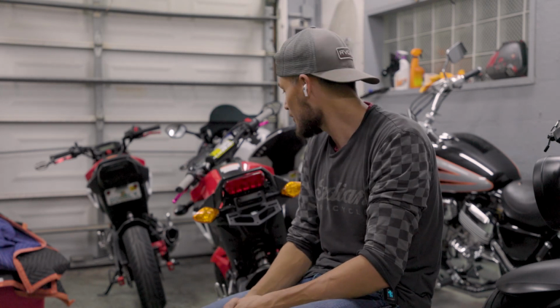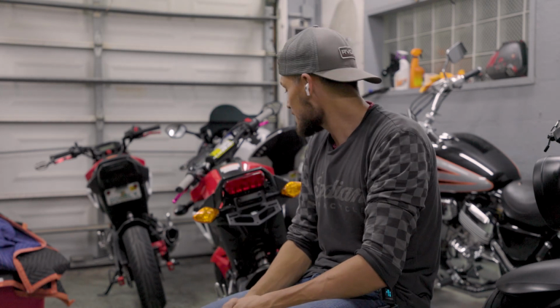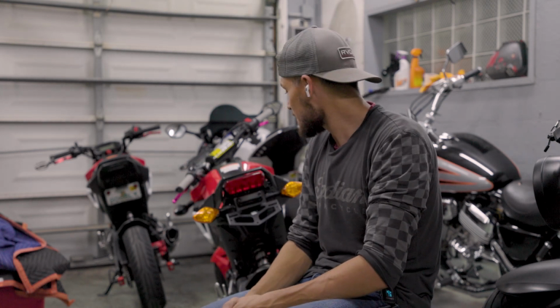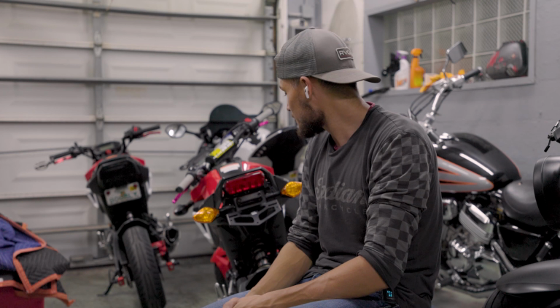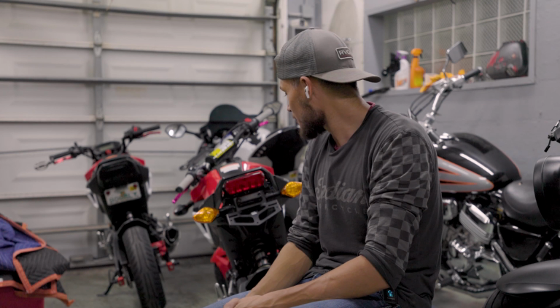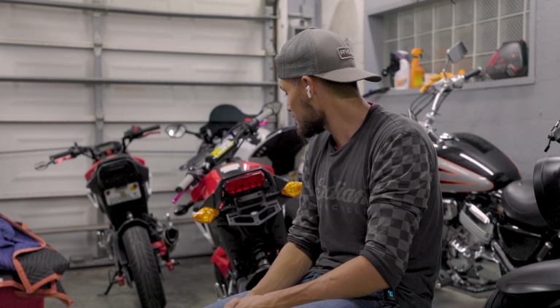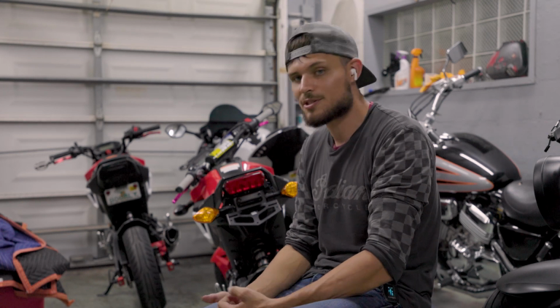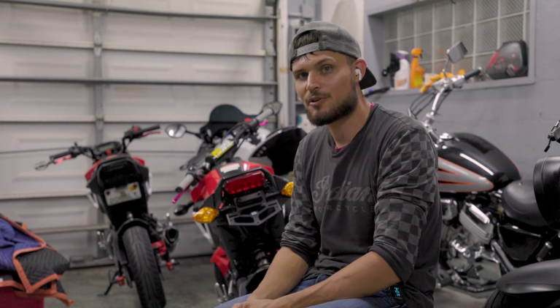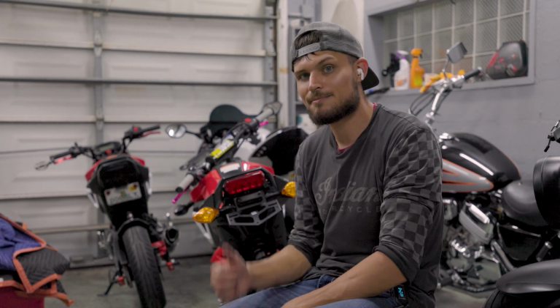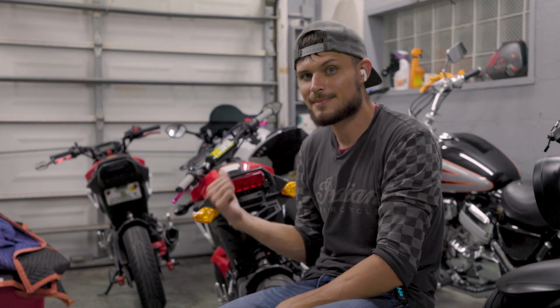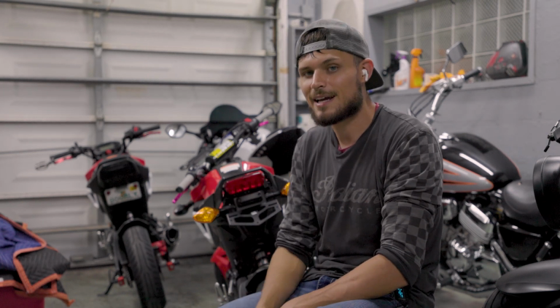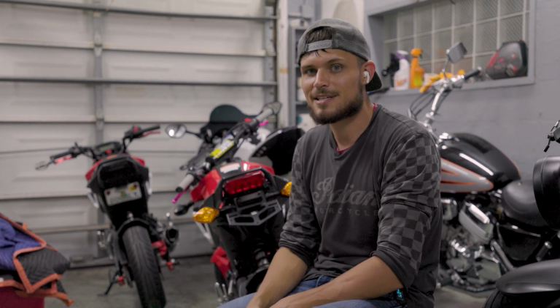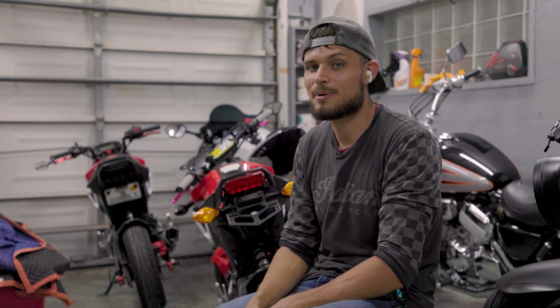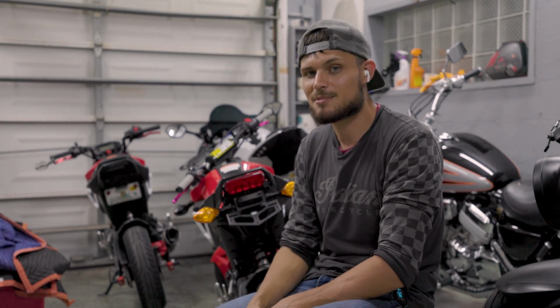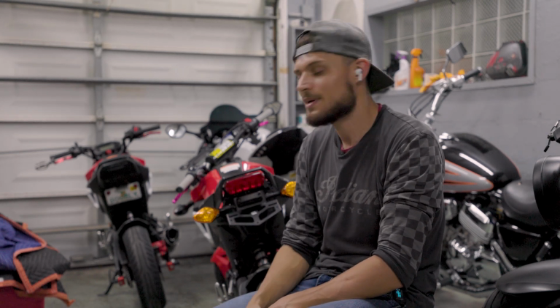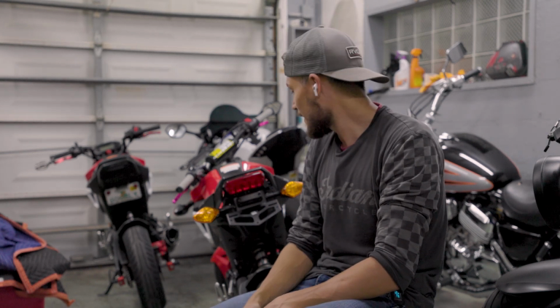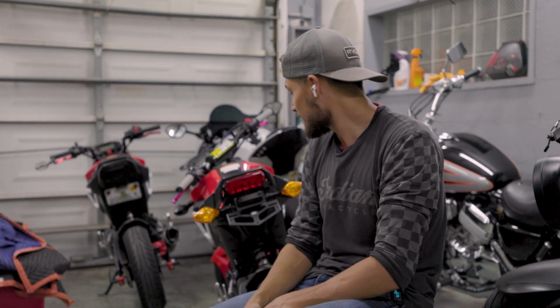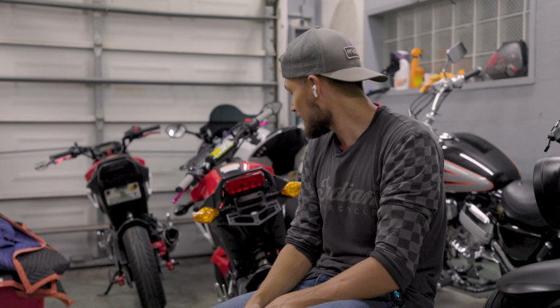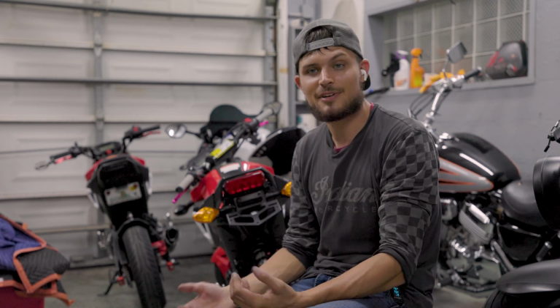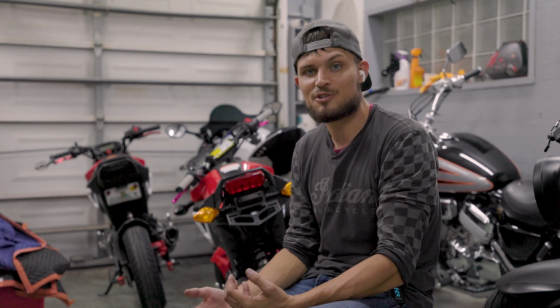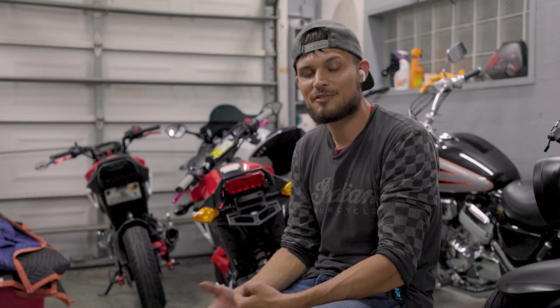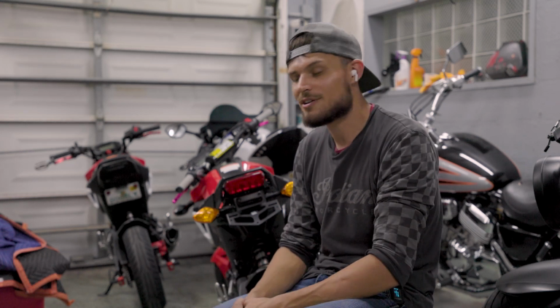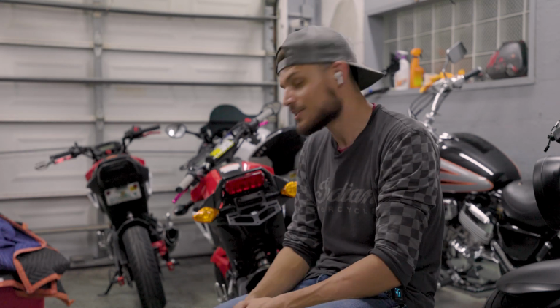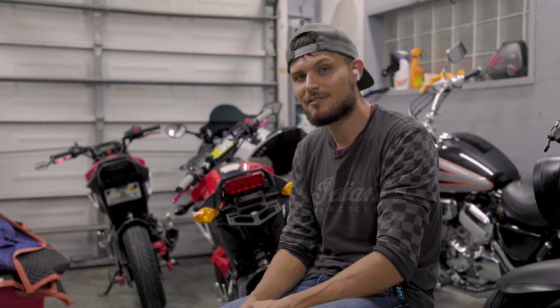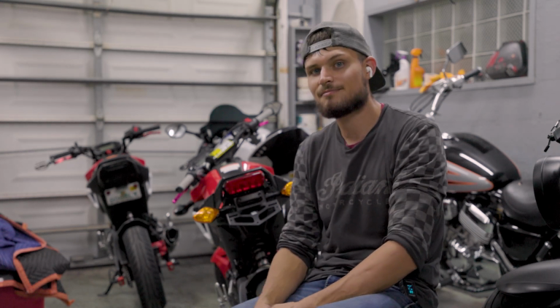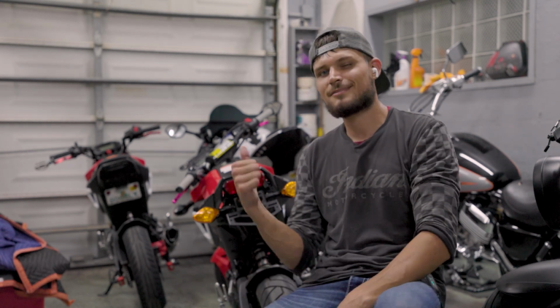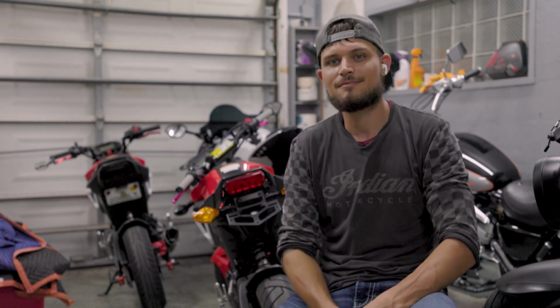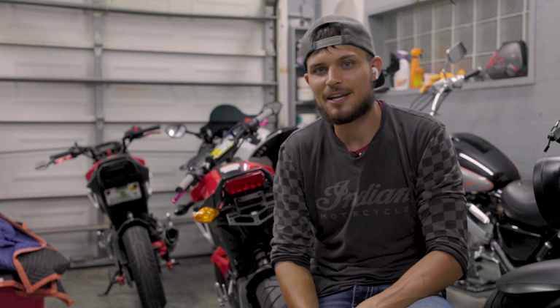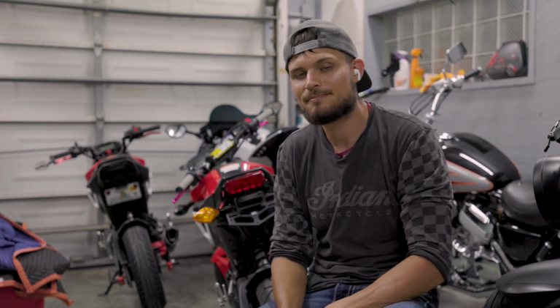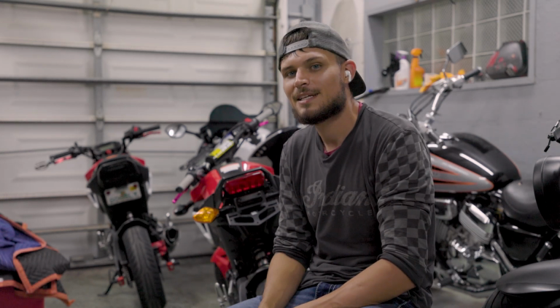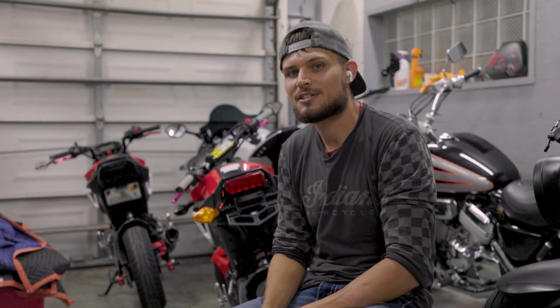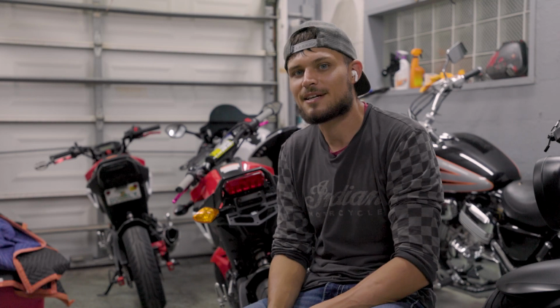As far as aftermarket parts go for the Grom, I give this thing a big thumbs up and I invite you to try it out for yourself — you're going to love it. This thing is good for the 2017 to the 2020 Honda Grom, and there's no major modifications that have to take place. If you ever want to go back to stock or sell your Grom, you can take the stuff off and put your stock stuff back on and it doesn't look like you did anything. Until next time.